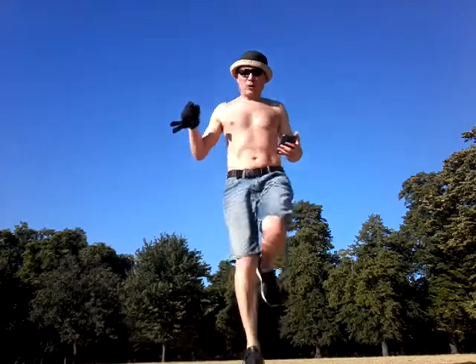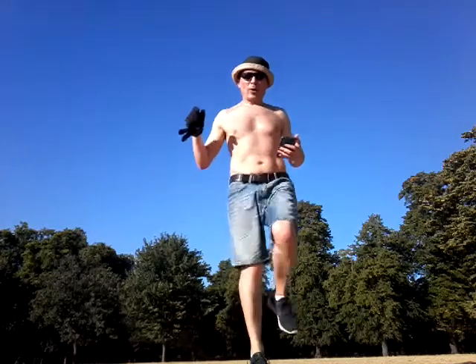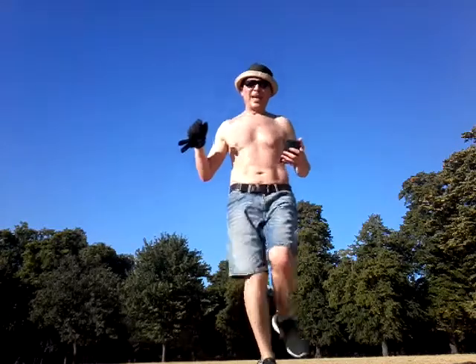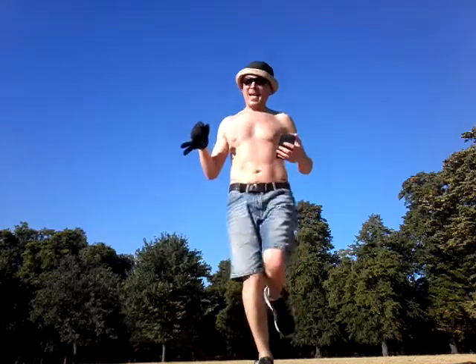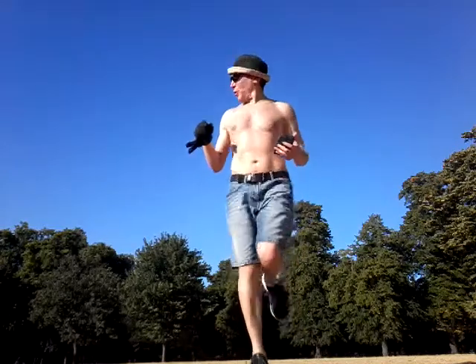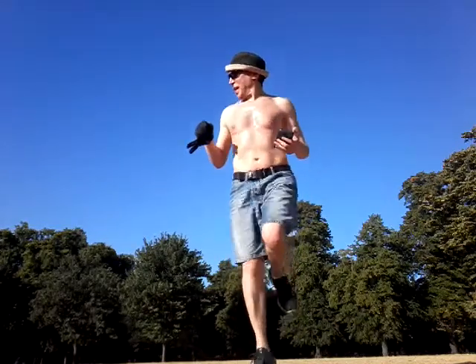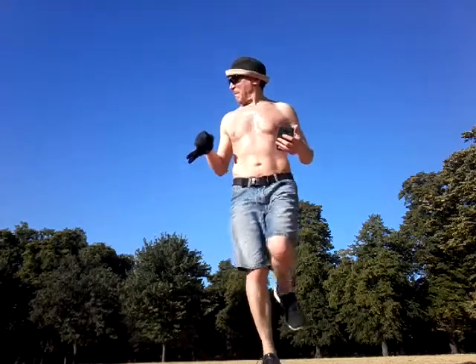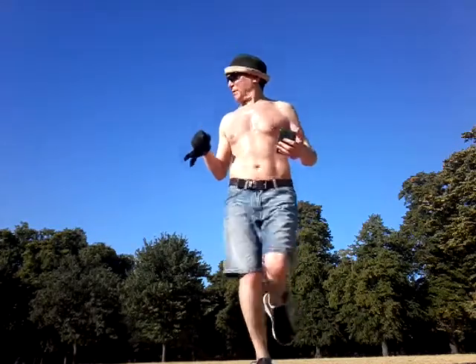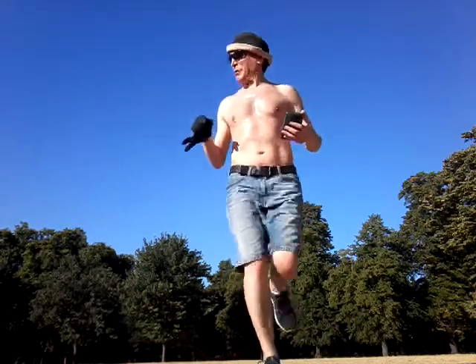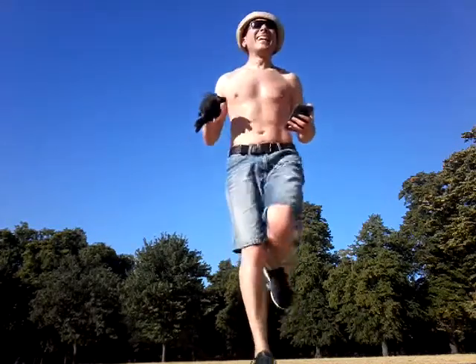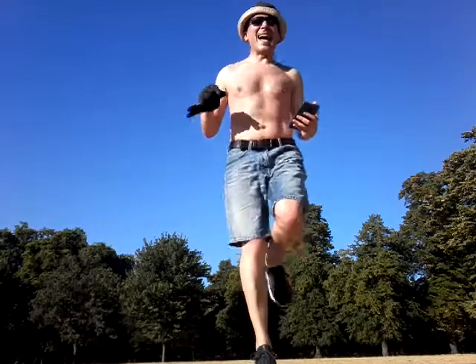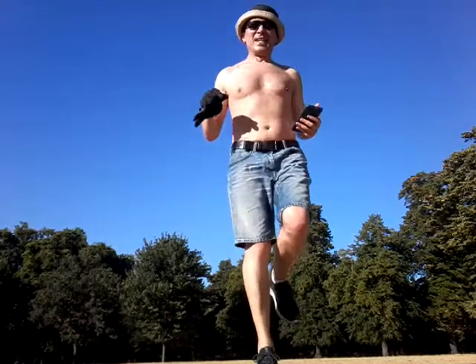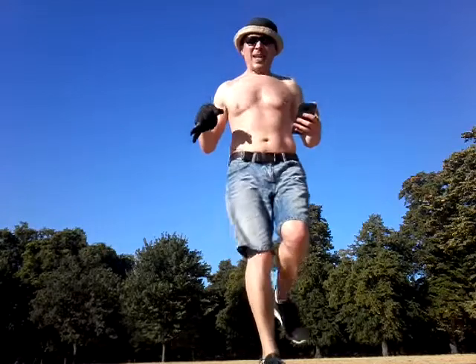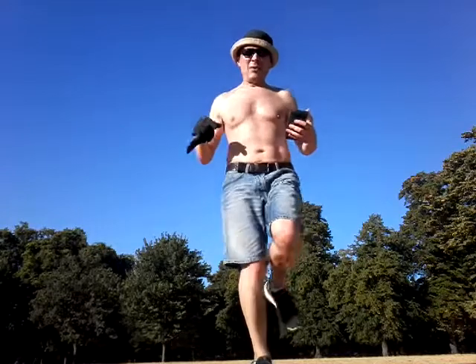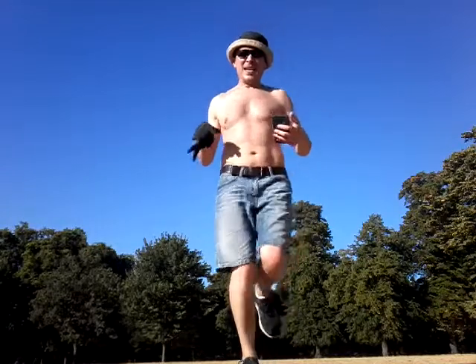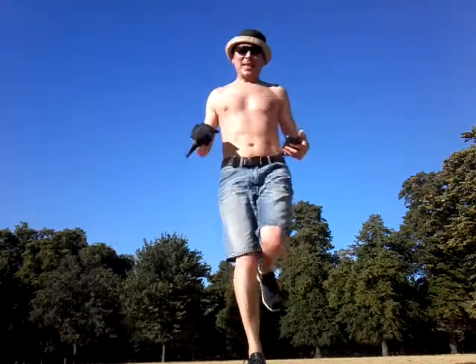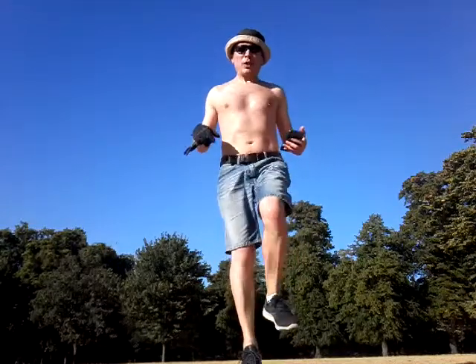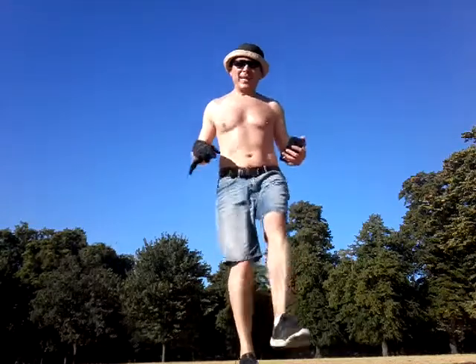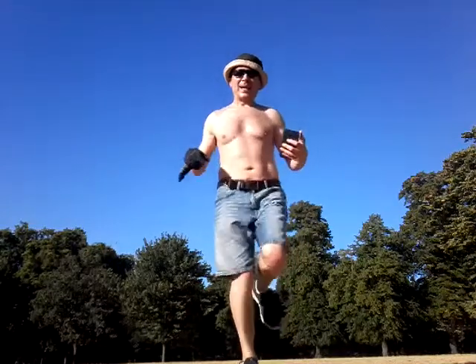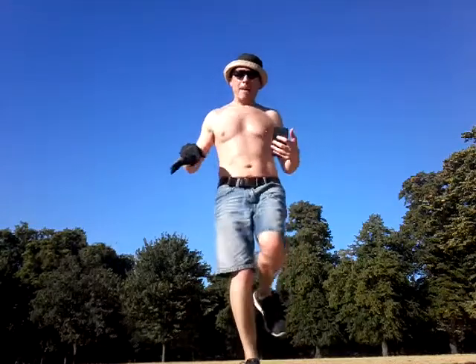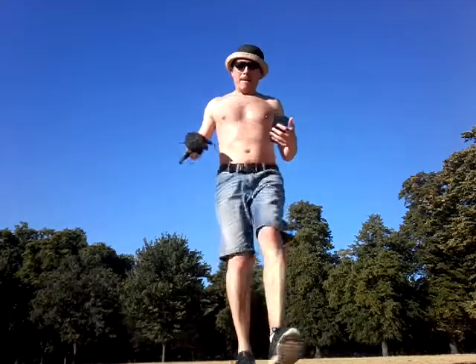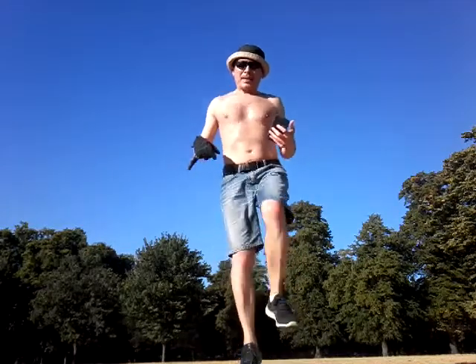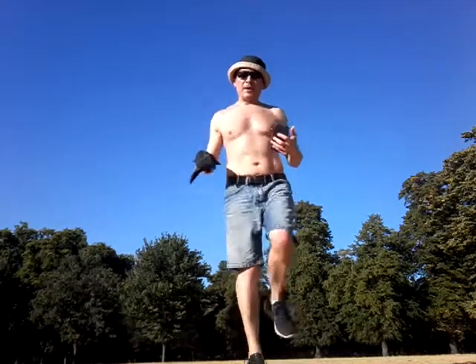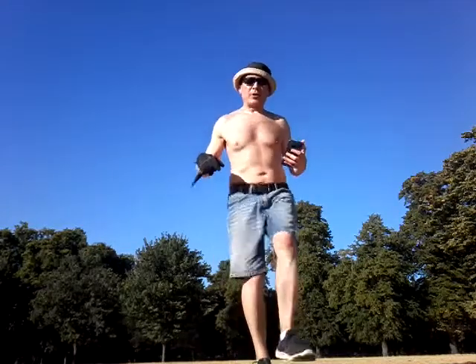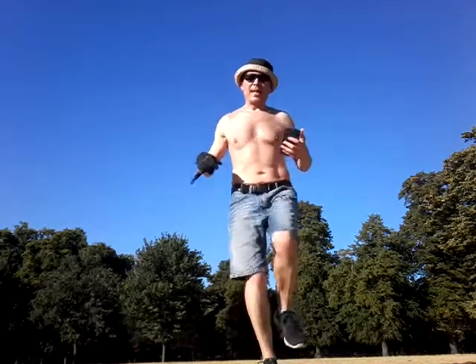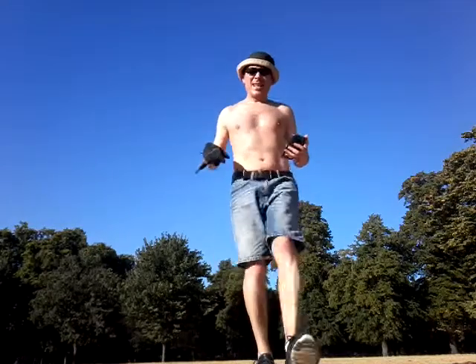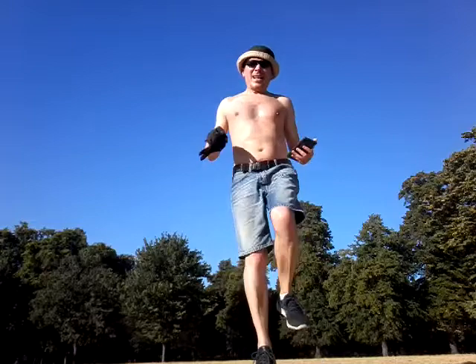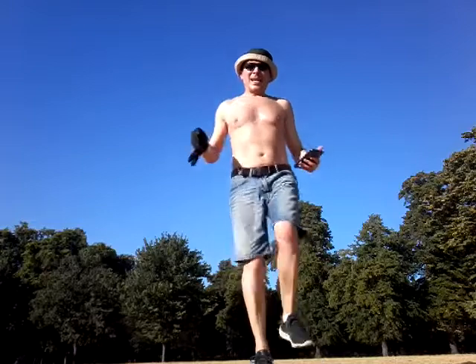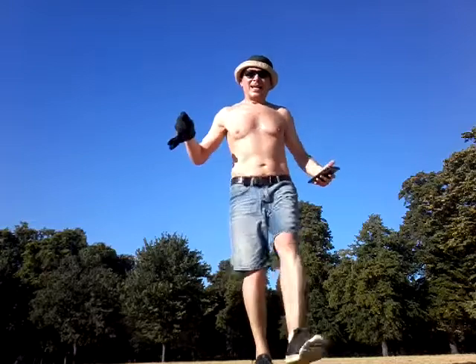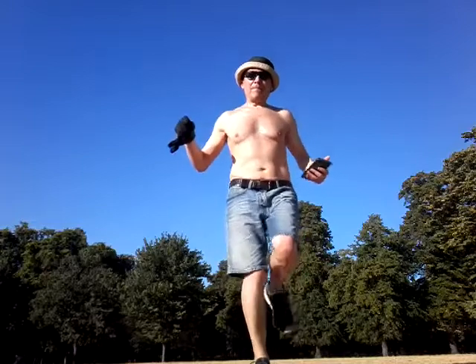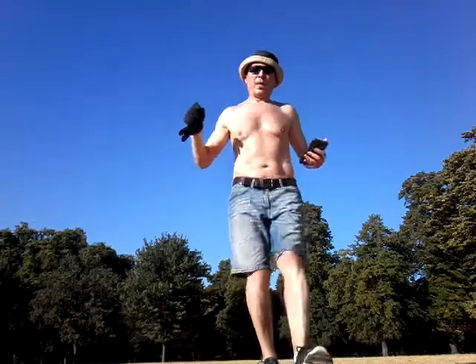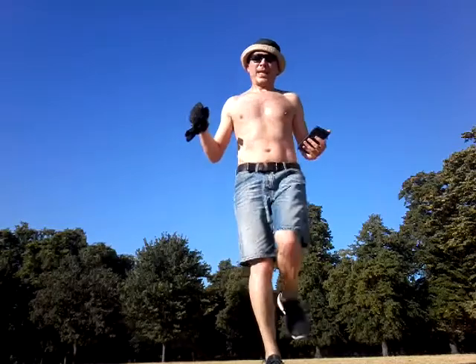Ball of the foot. Now tap with your heel, tap with your heel, tap with your heel.